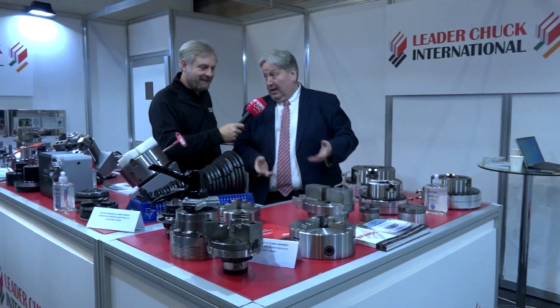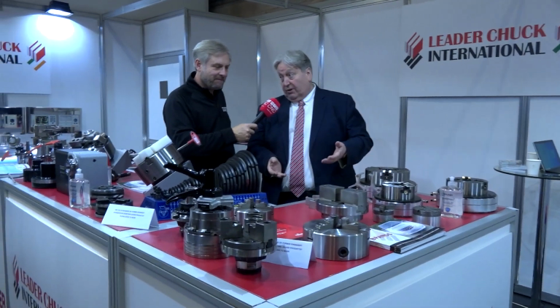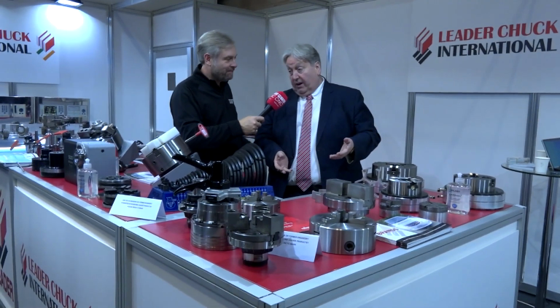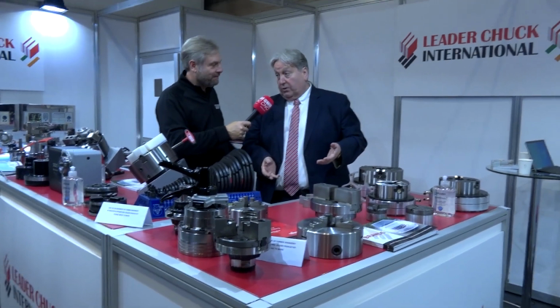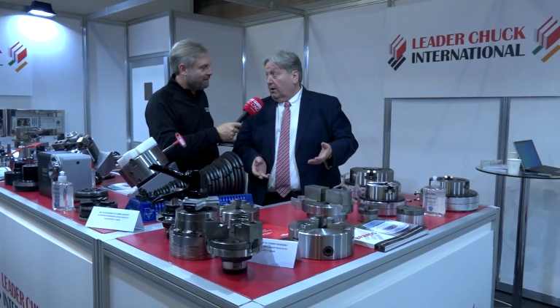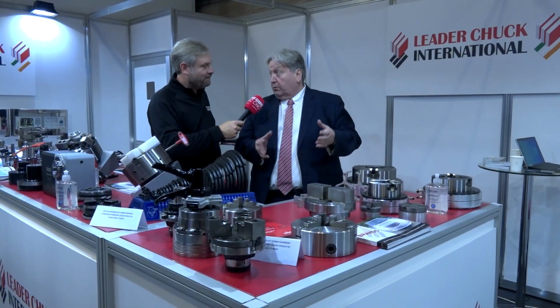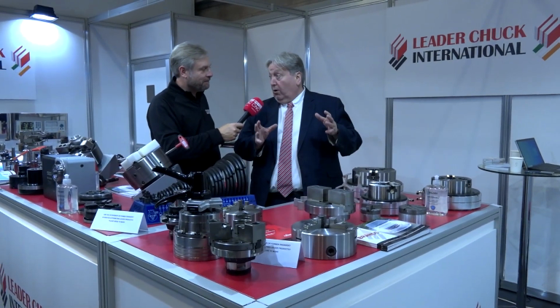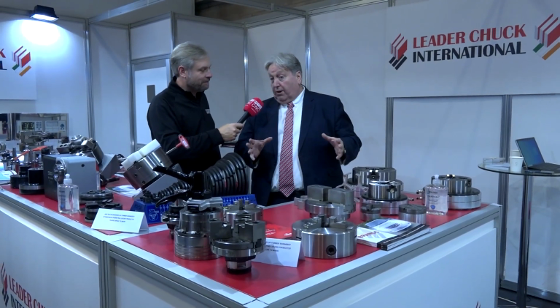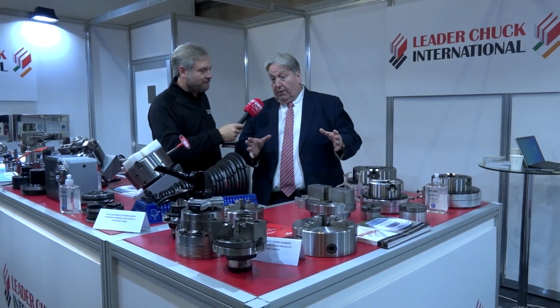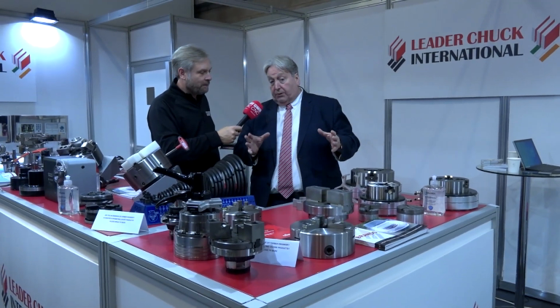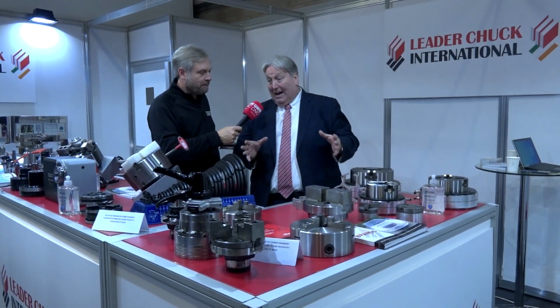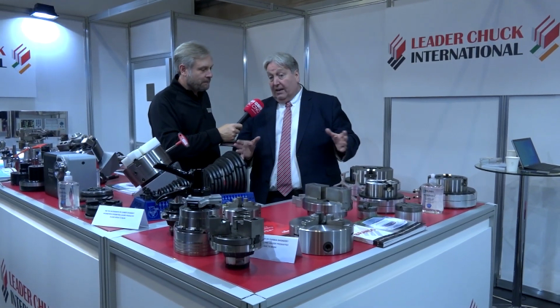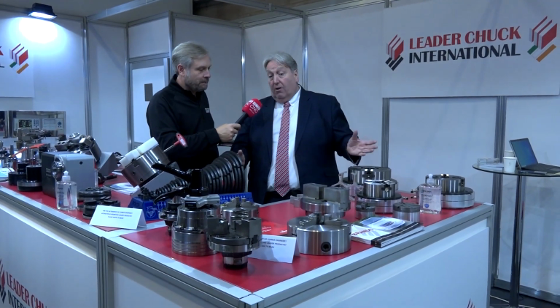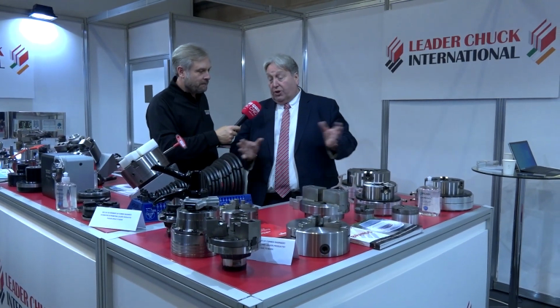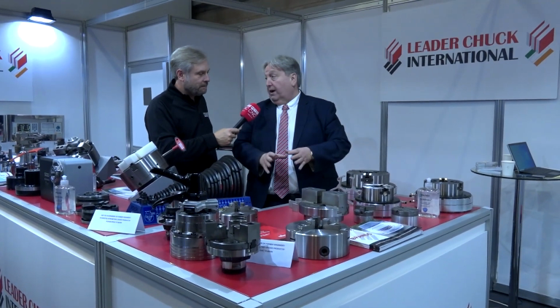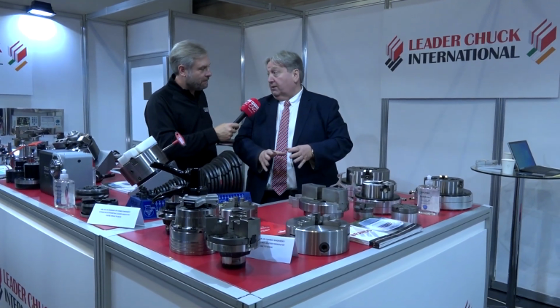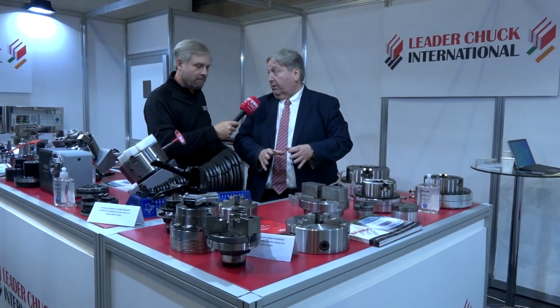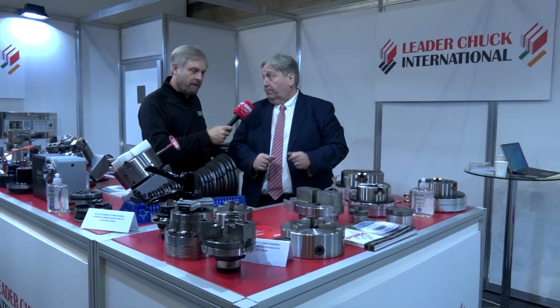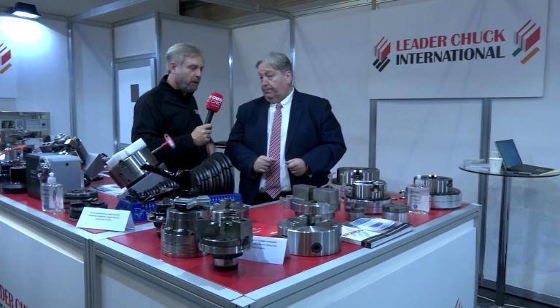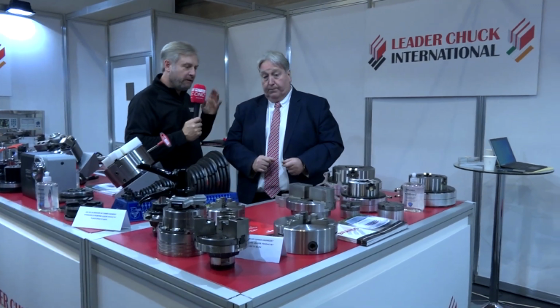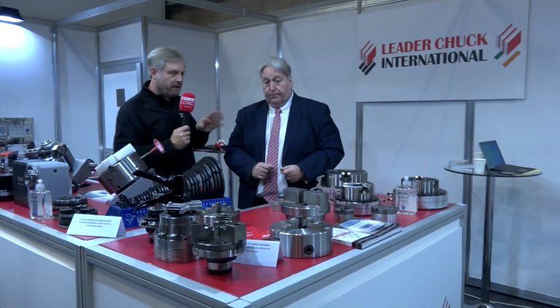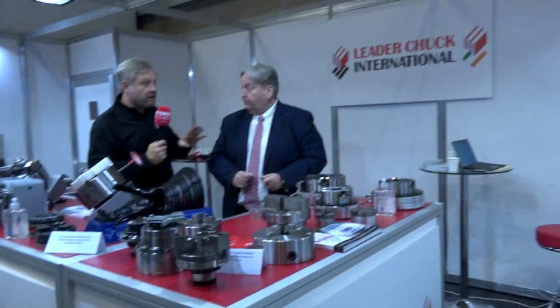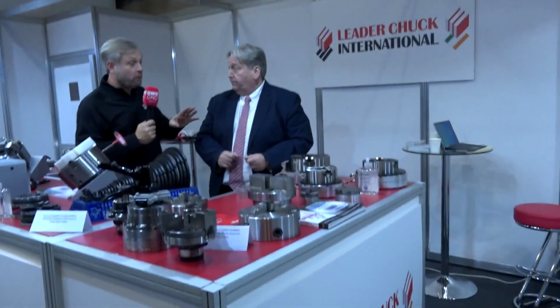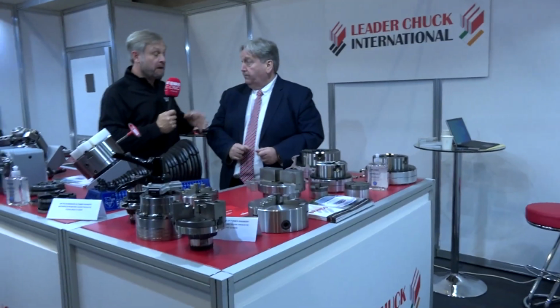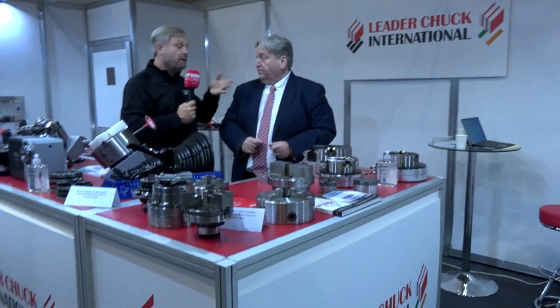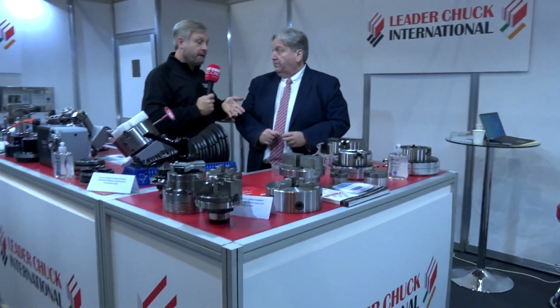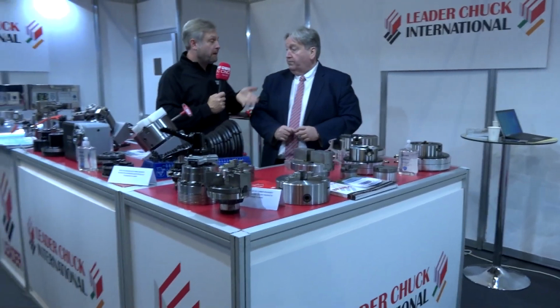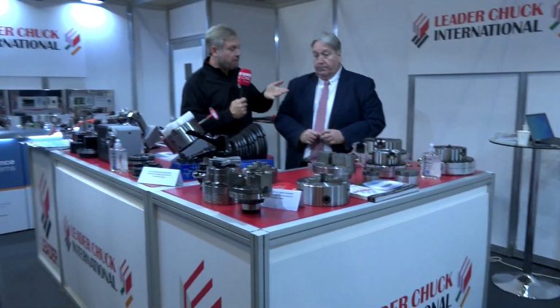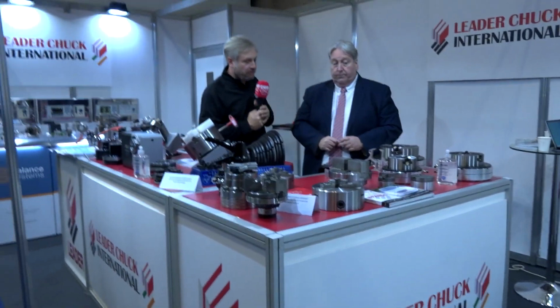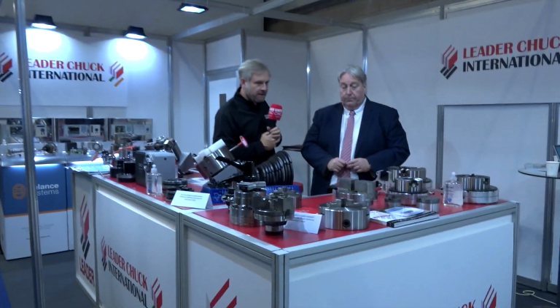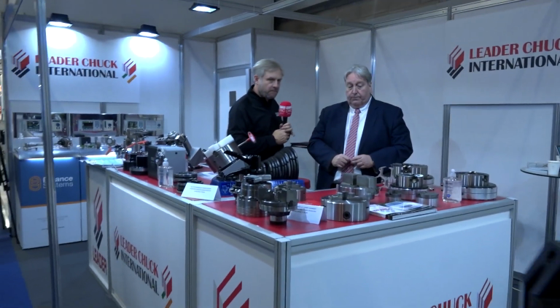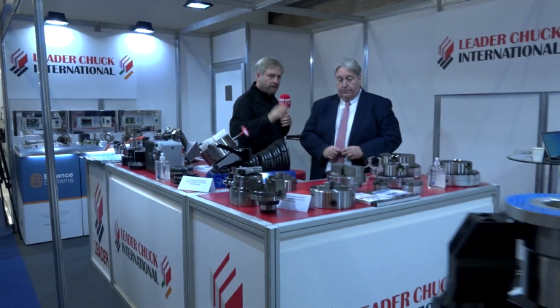Delivery is very good as well because we've got all the components made, just ready to assemble. Because everyone is going automation — bar feeder — that's absolutely brilliant.